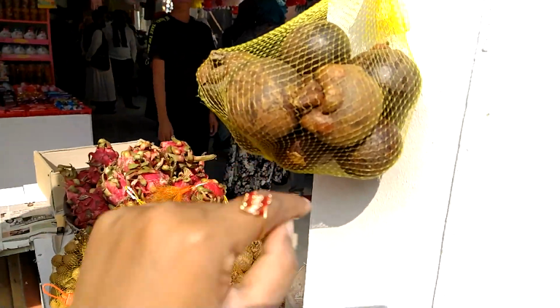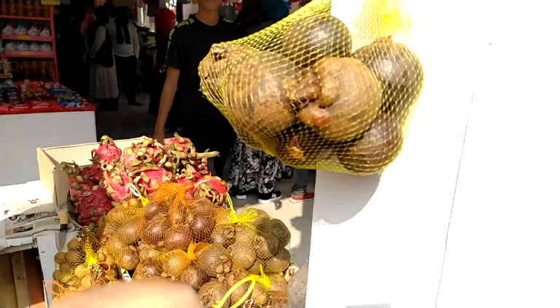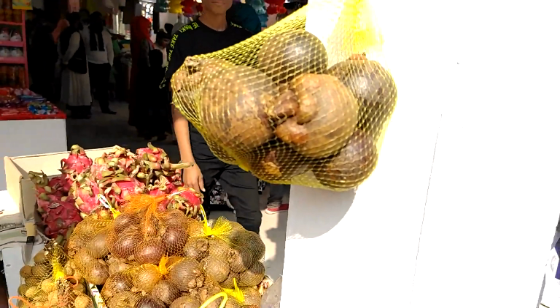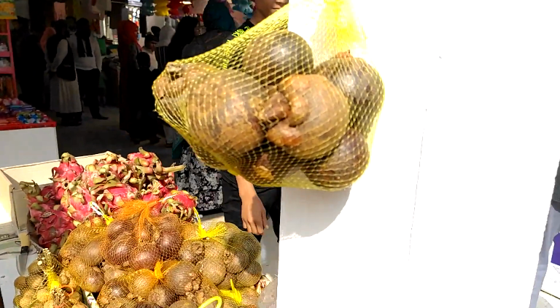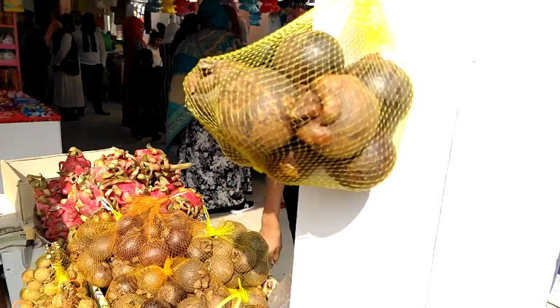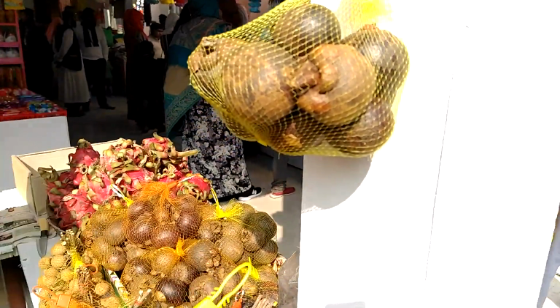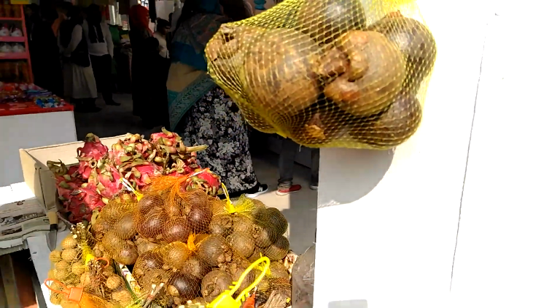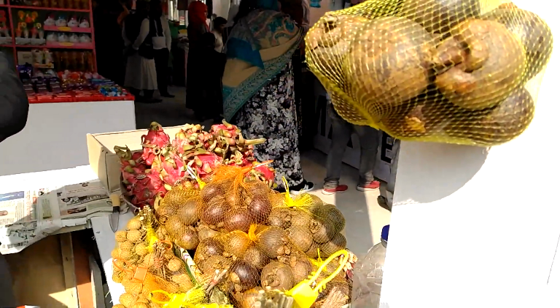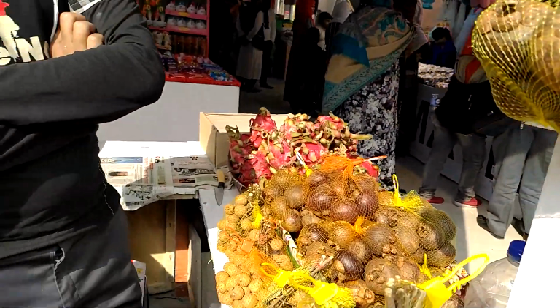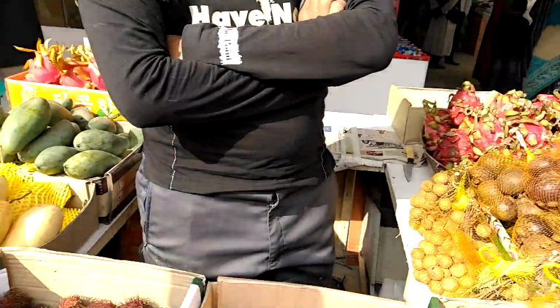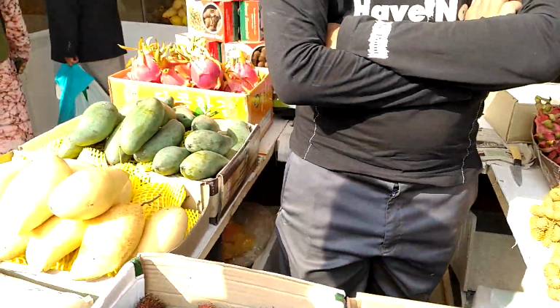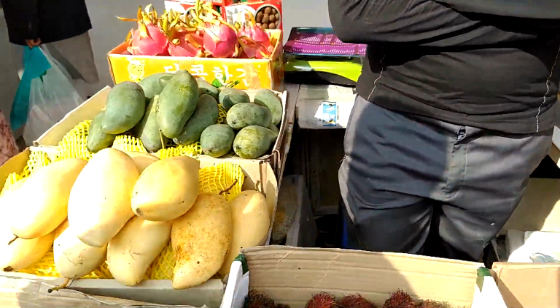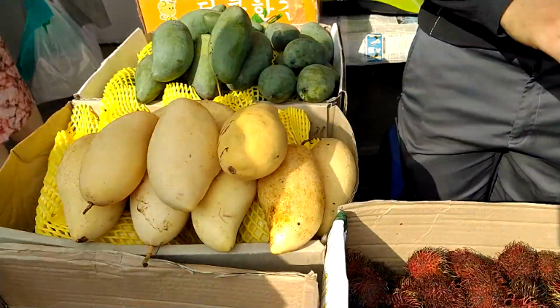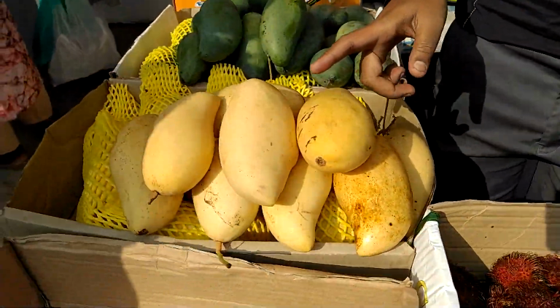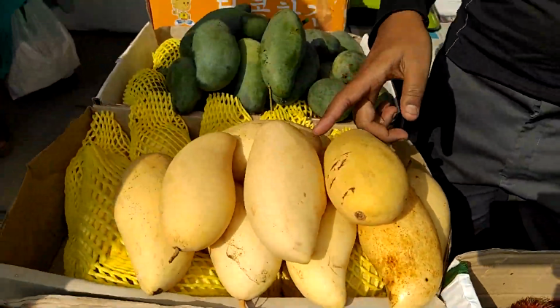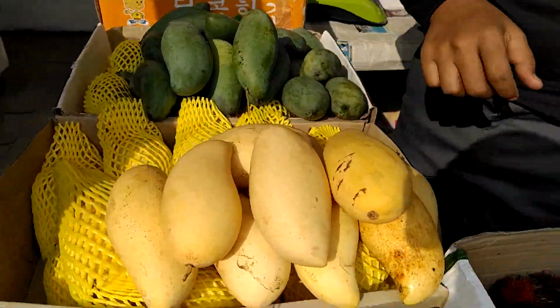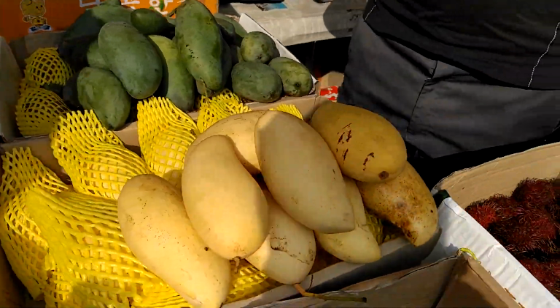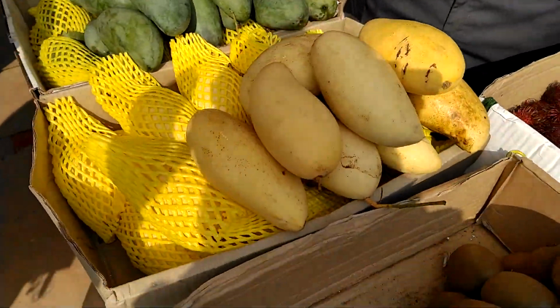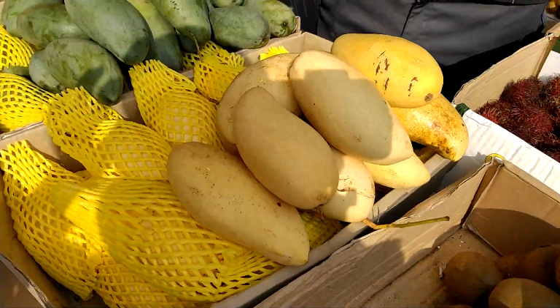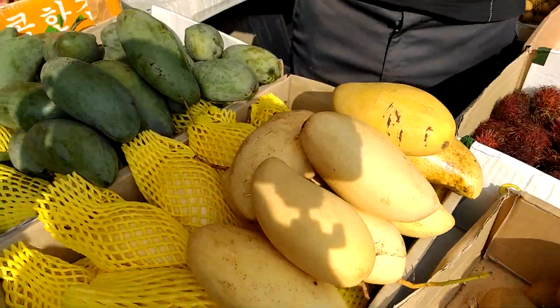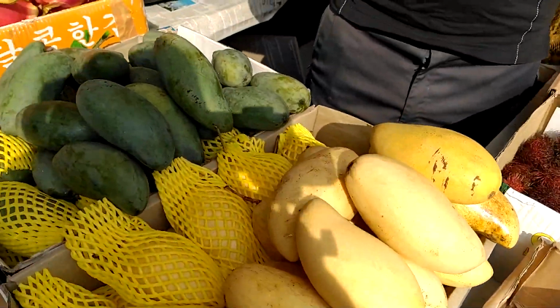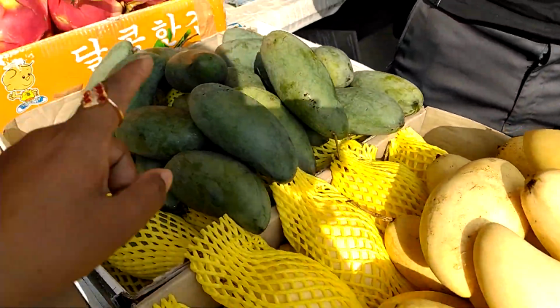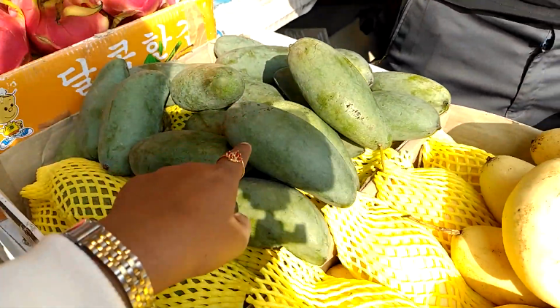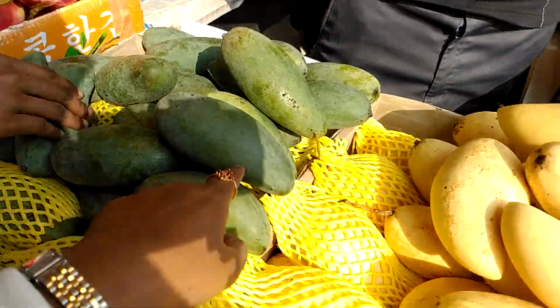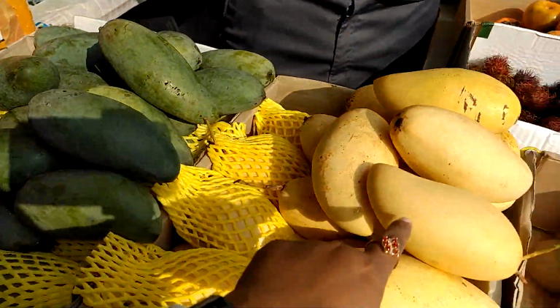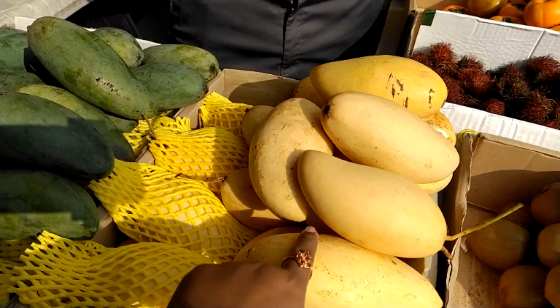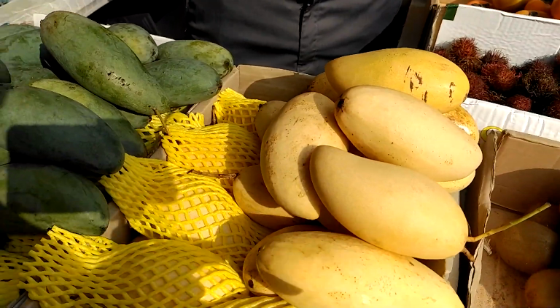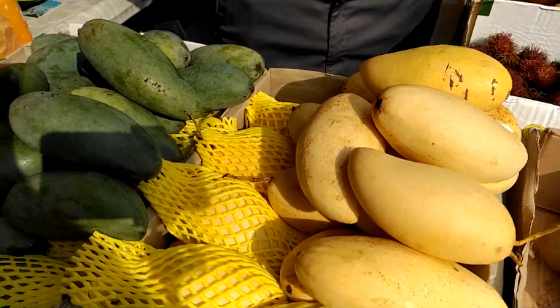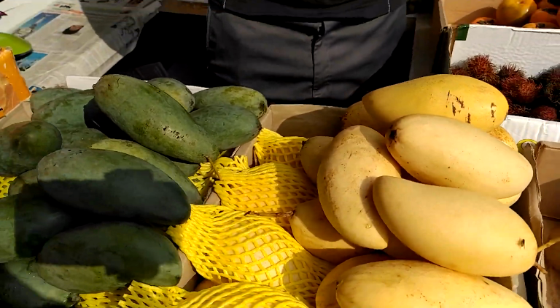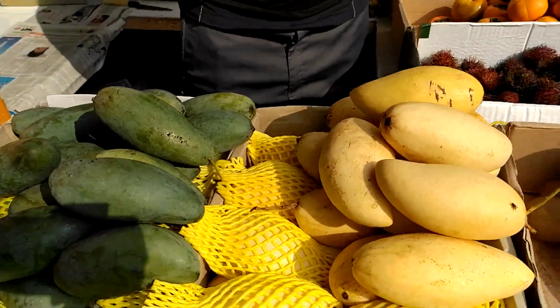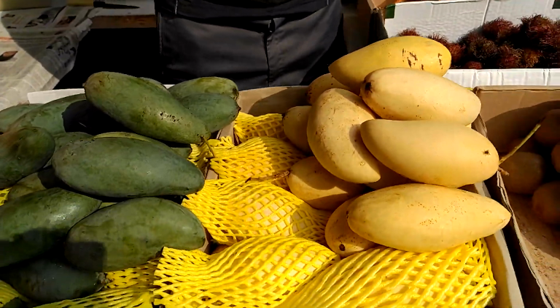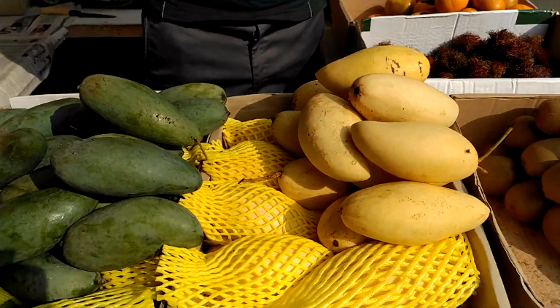This is a Thailand mango. How is it? This is Hoşçakaza.